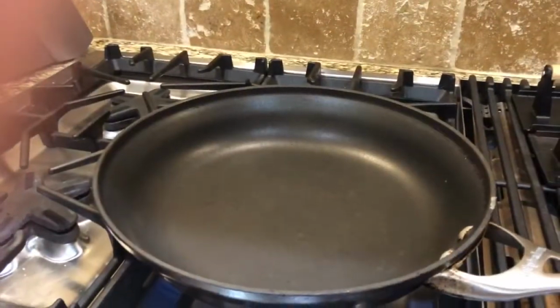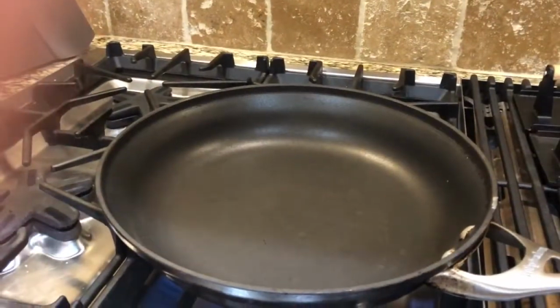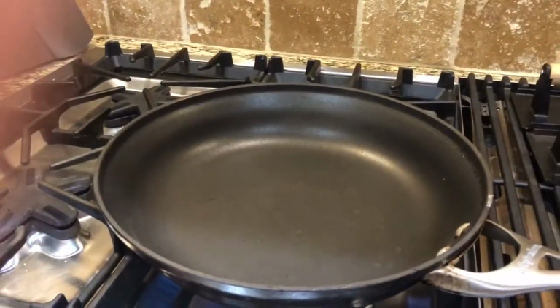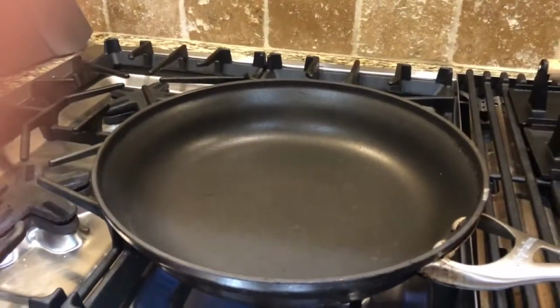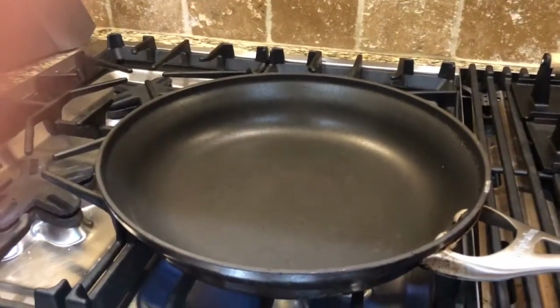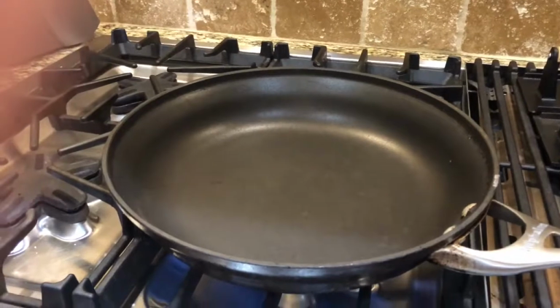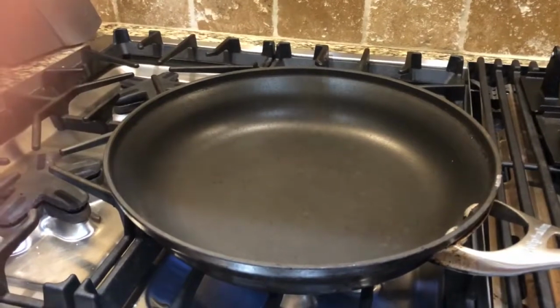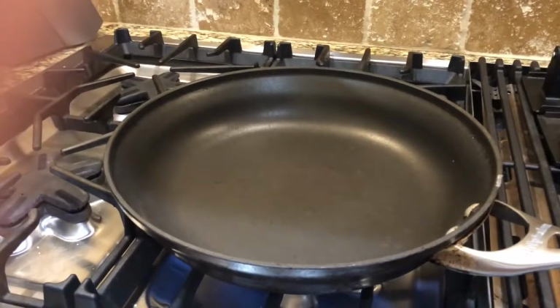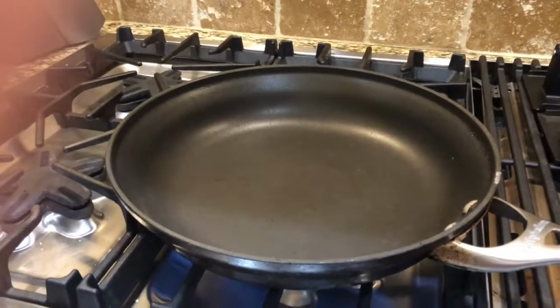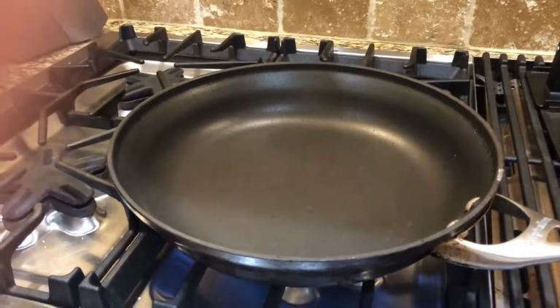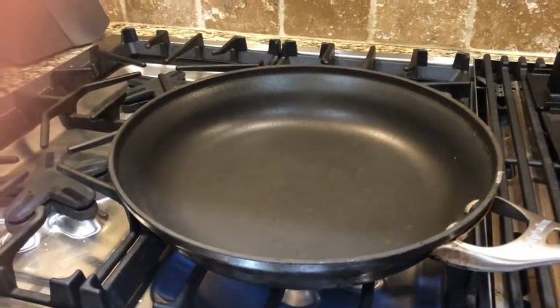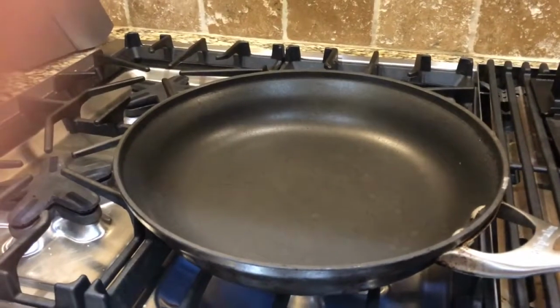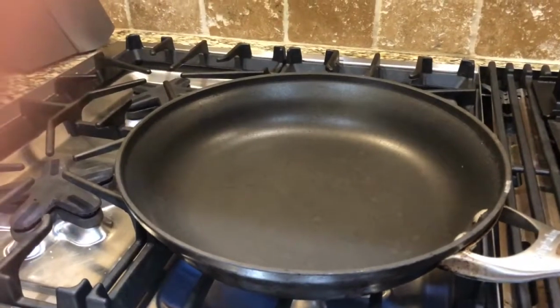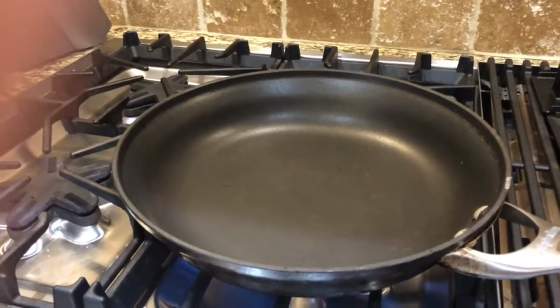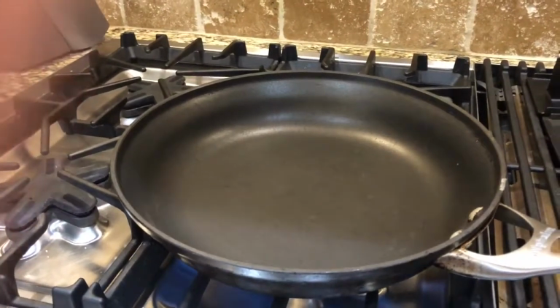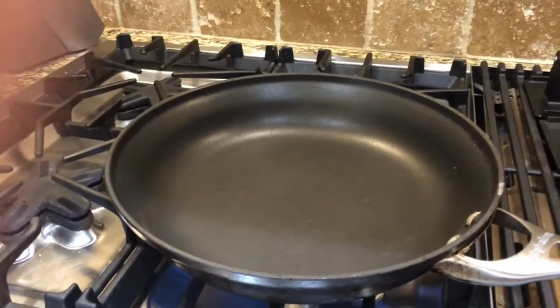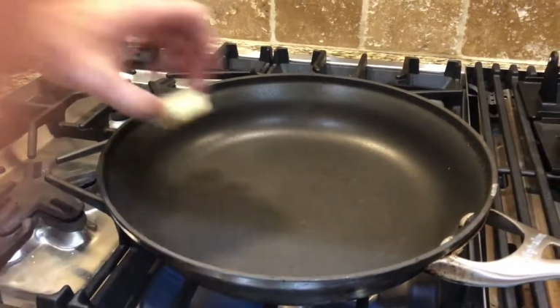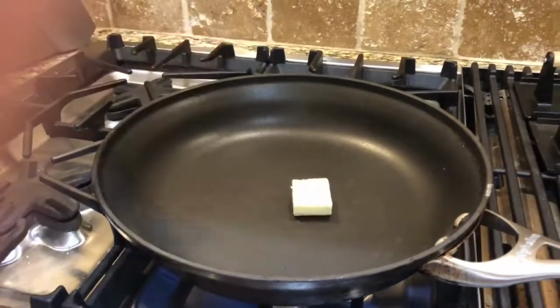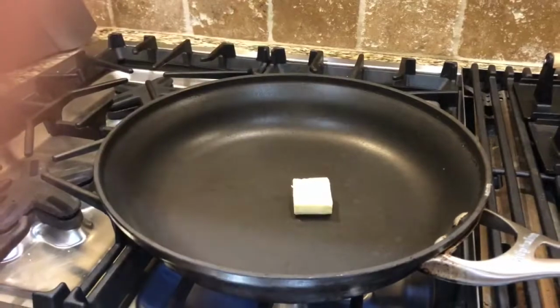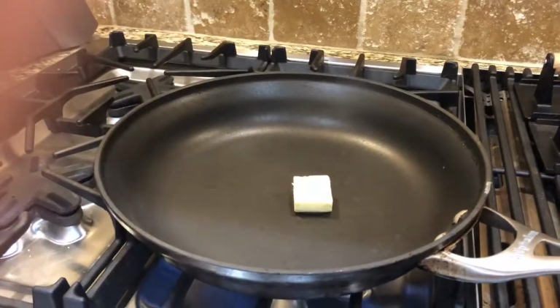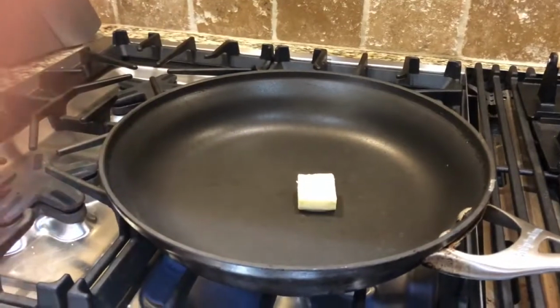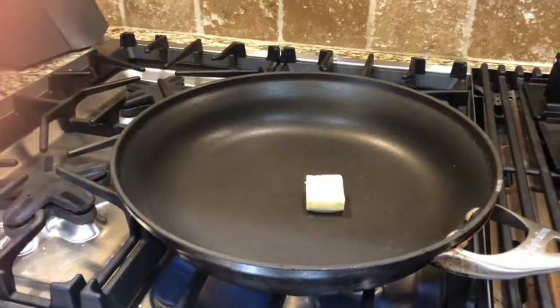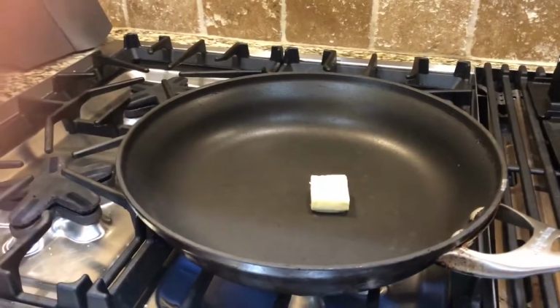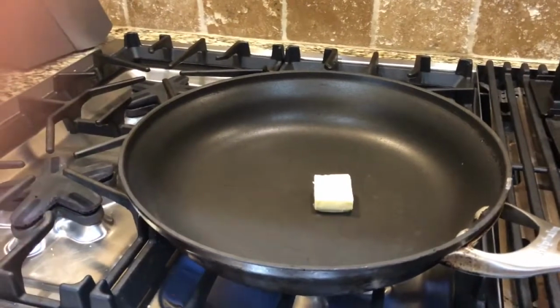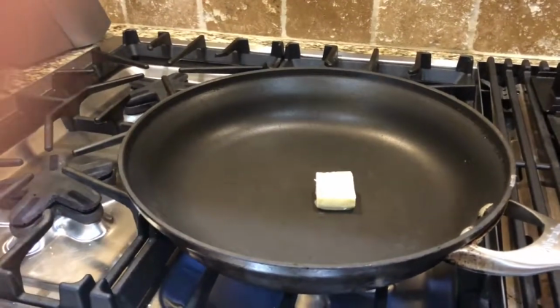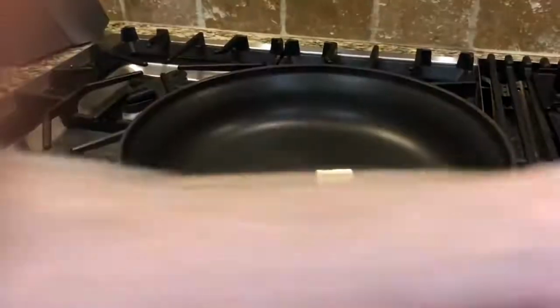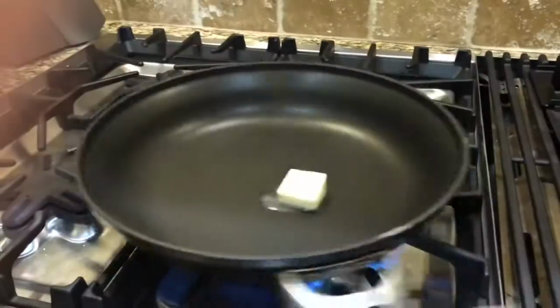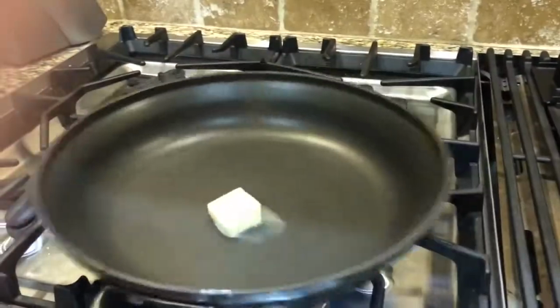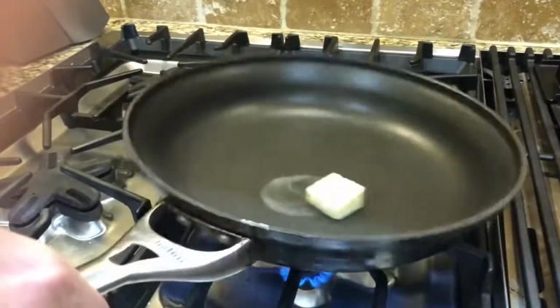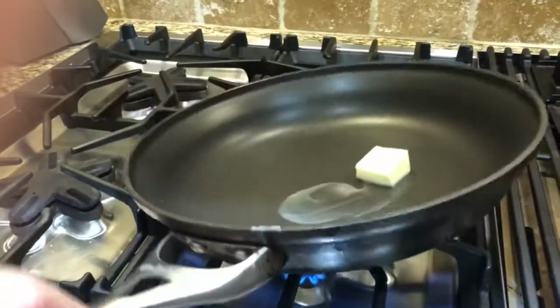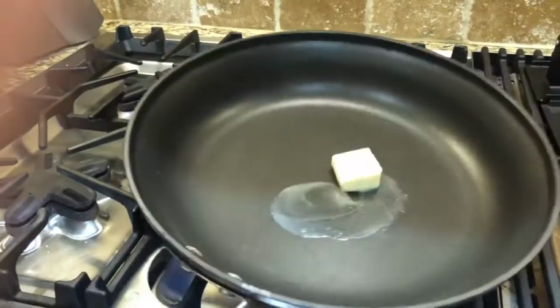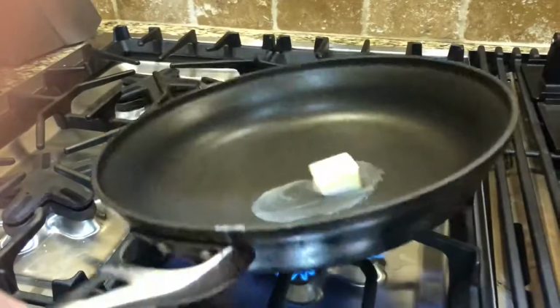I've got a skillet on medium heat. Throw in your pat of butter, swirl it around, and let it melt.